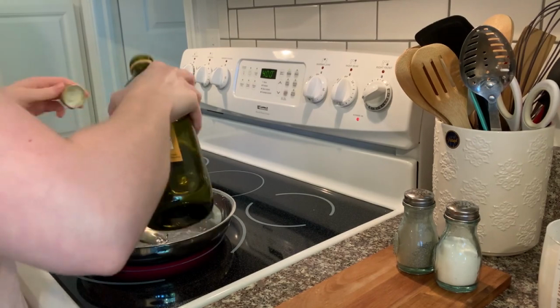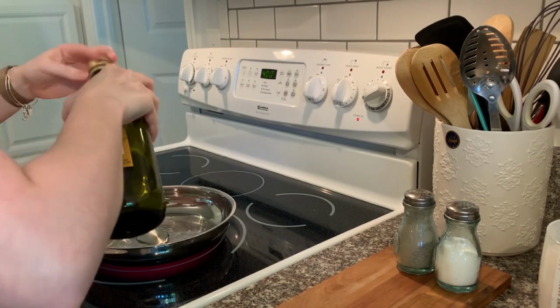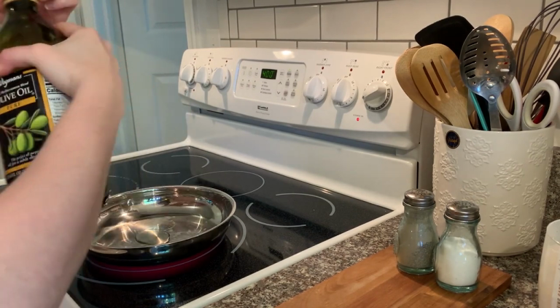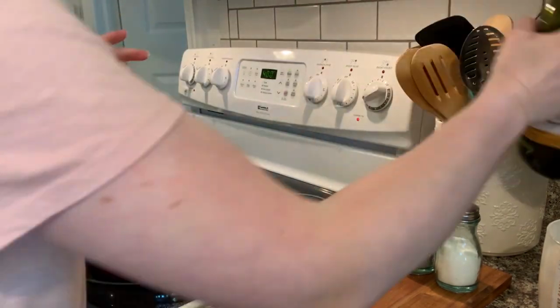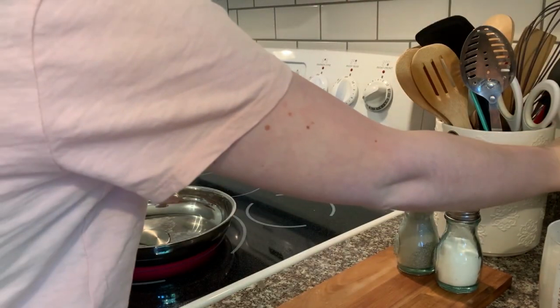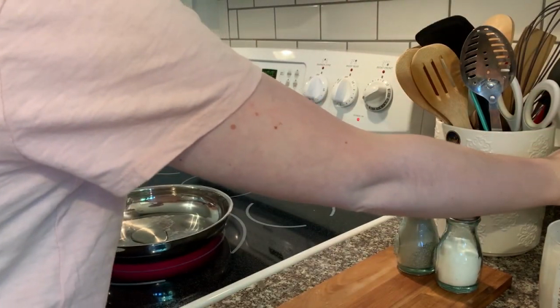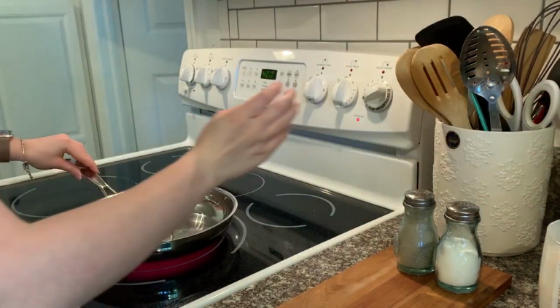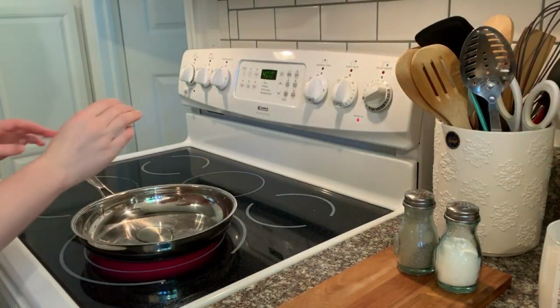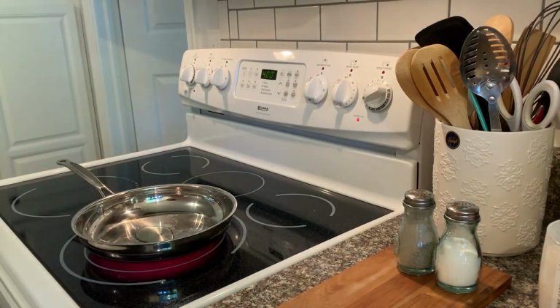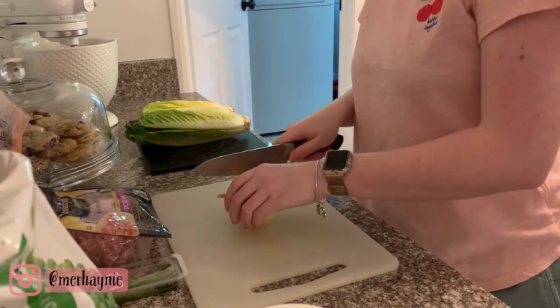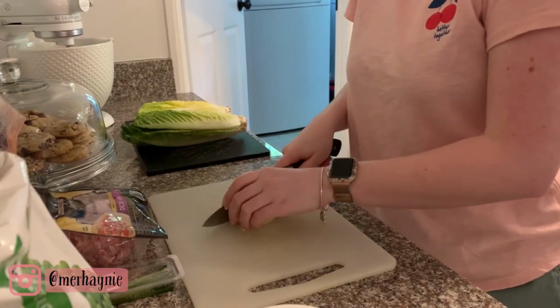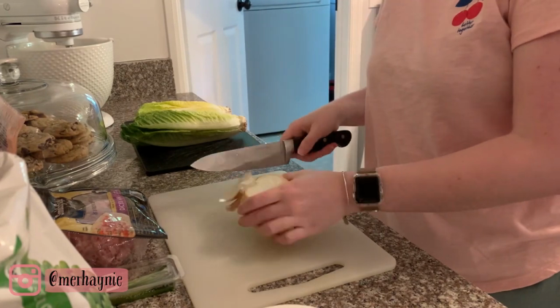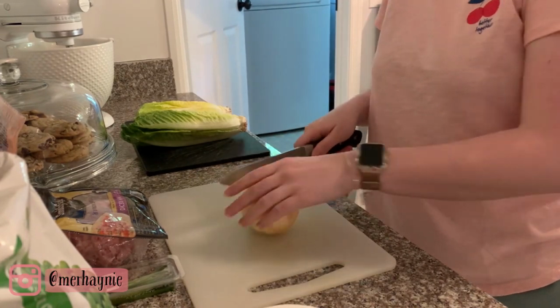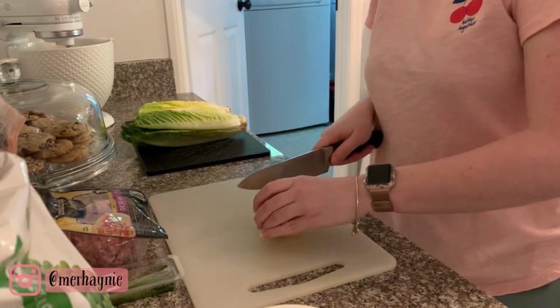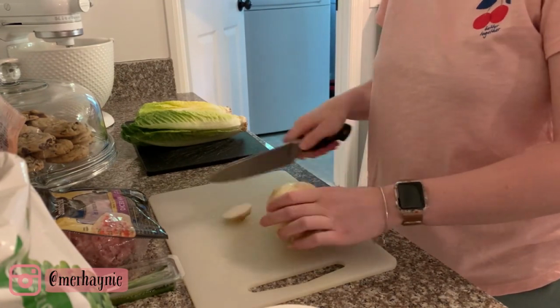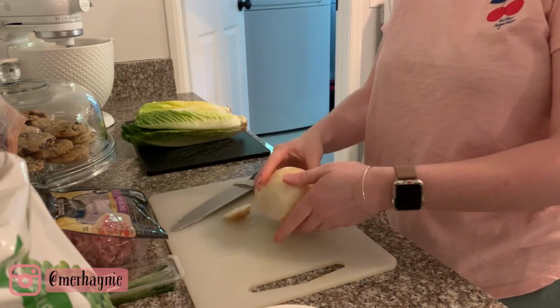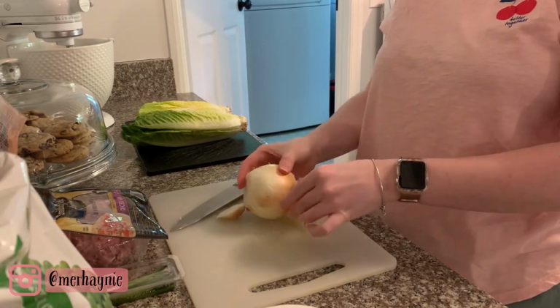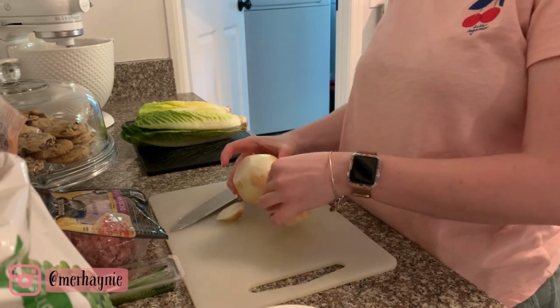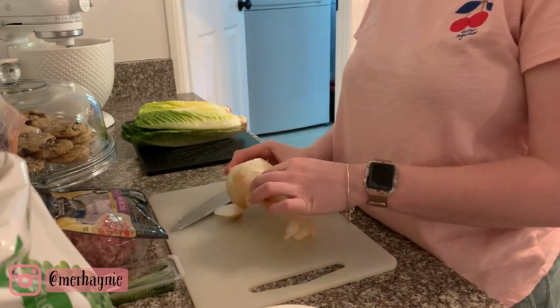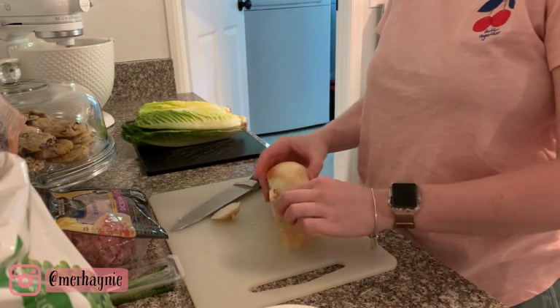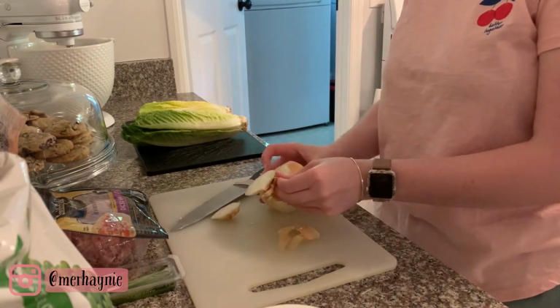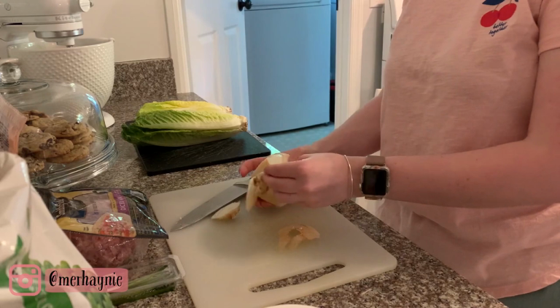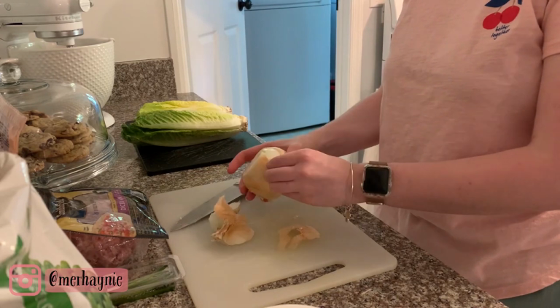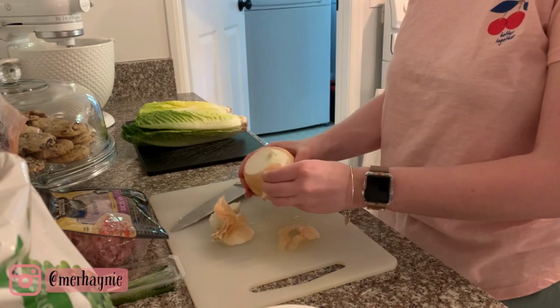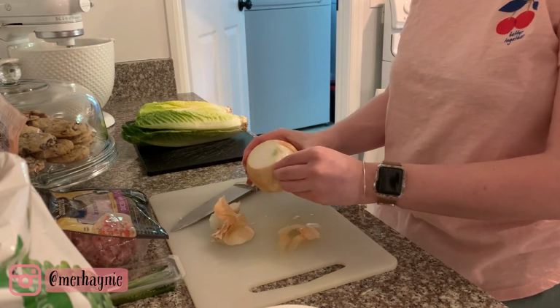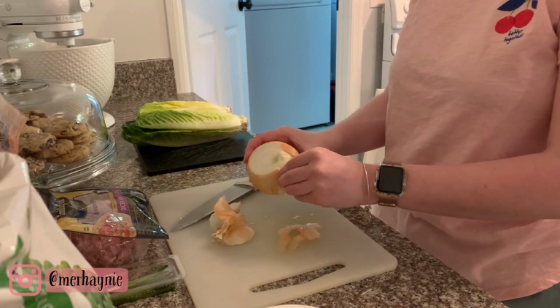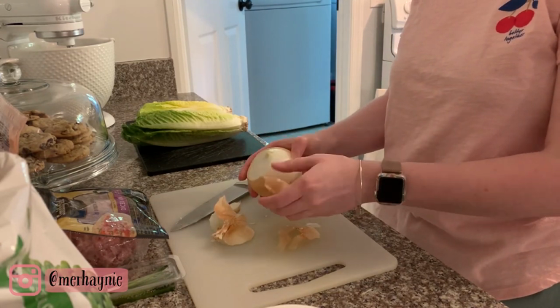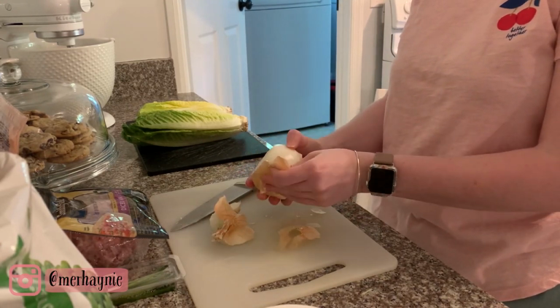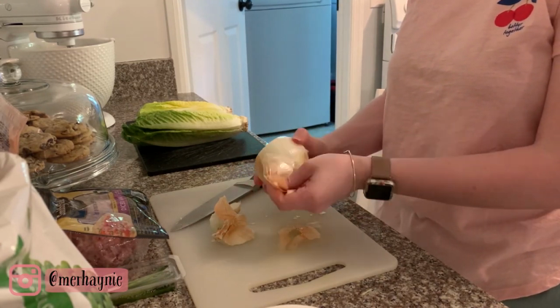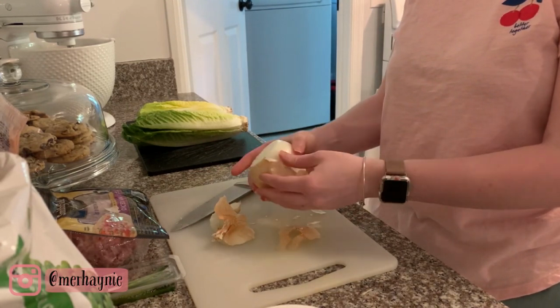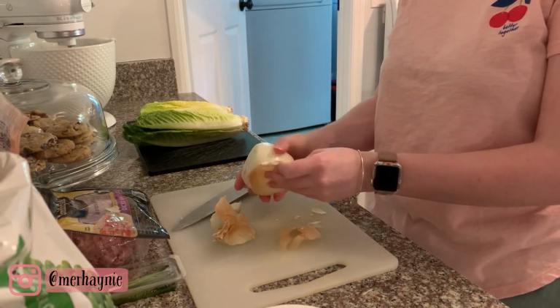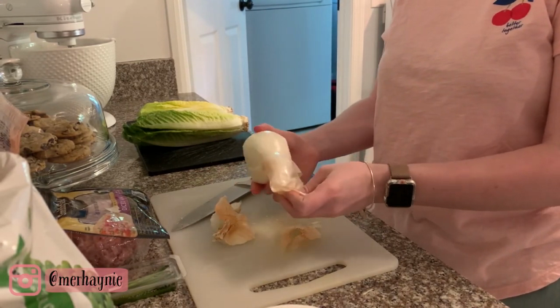I wanted to cook up the ham and get a little bit of a char on it, so I'm heating up some olive oil in a pan. Then I'm going to cook the diced ham with some onion and garlic as well, so I'm chopping up about a quarter of an onion.